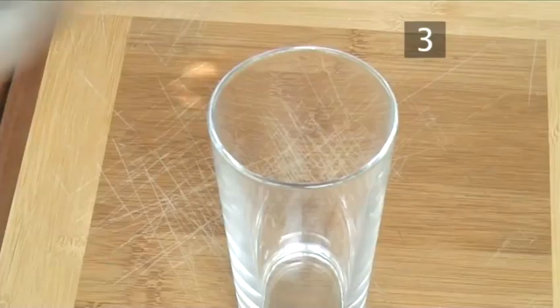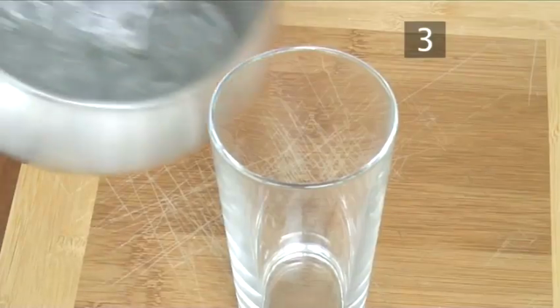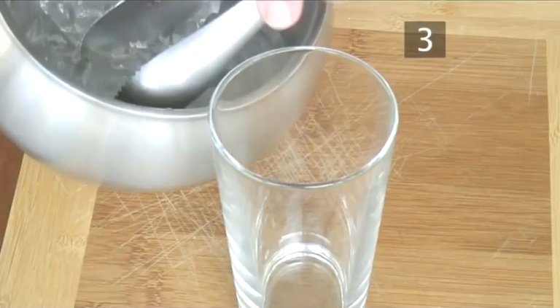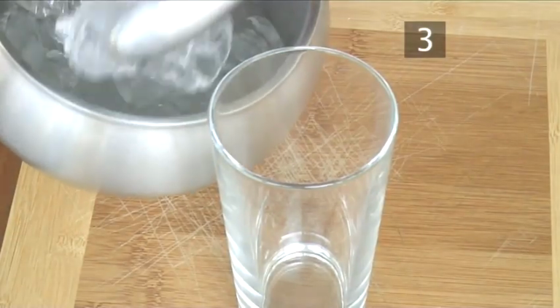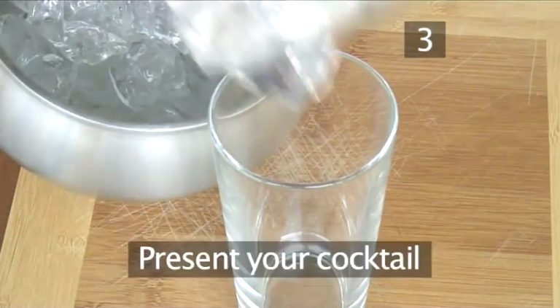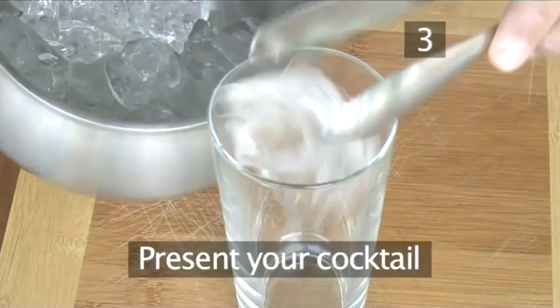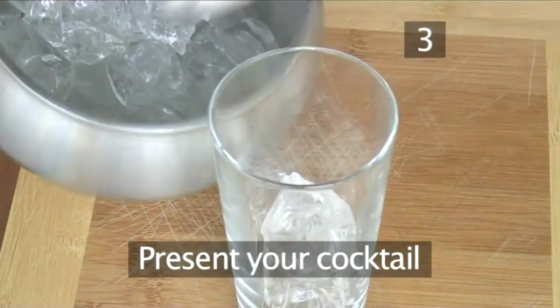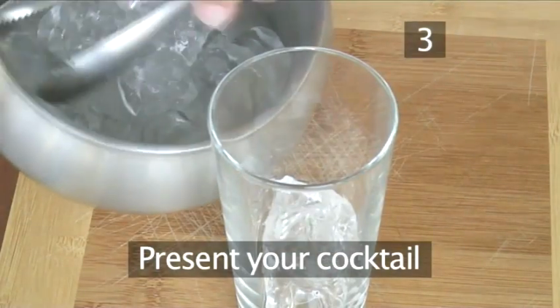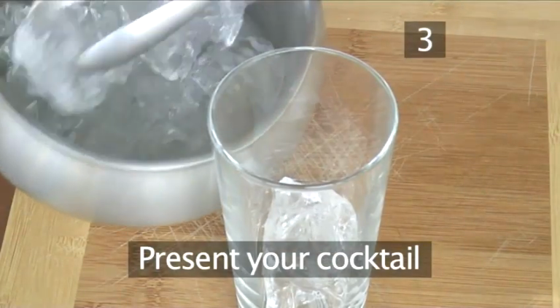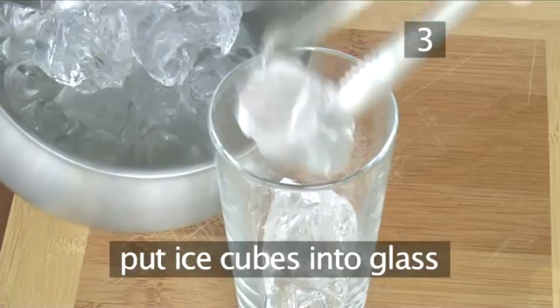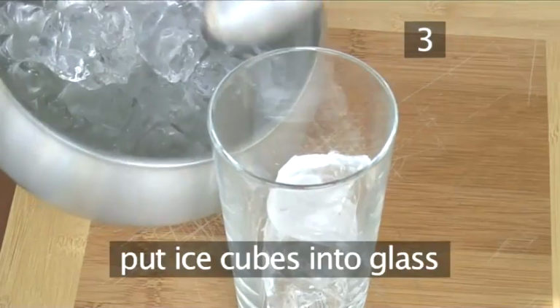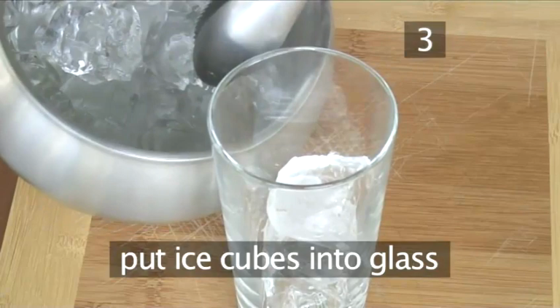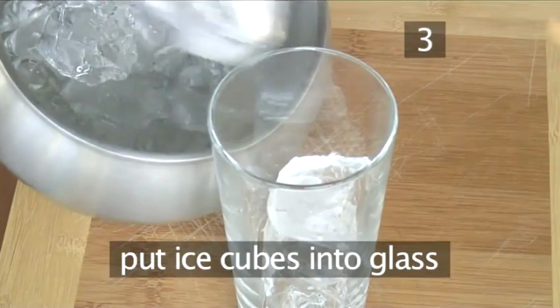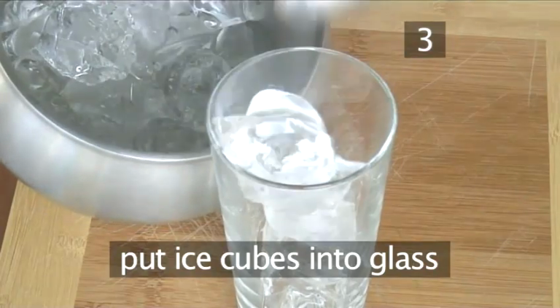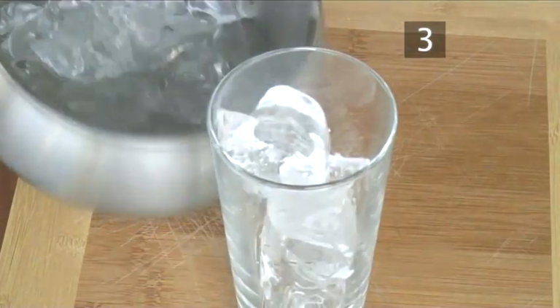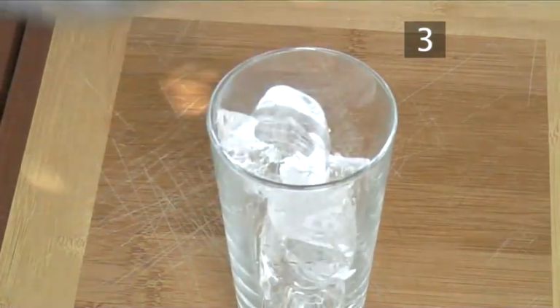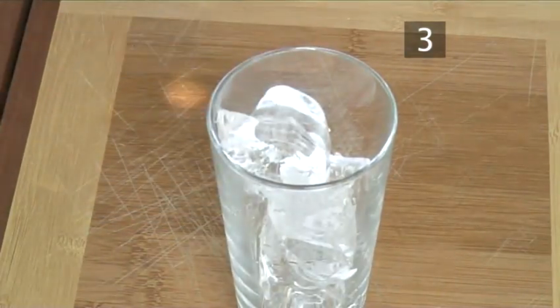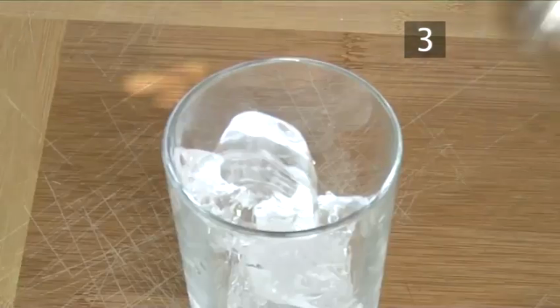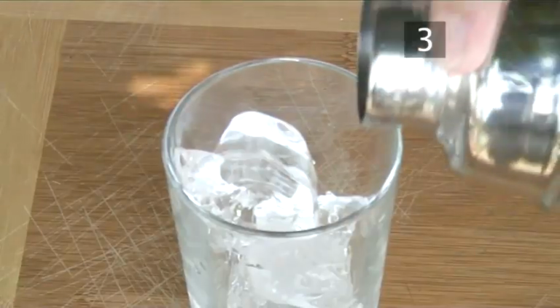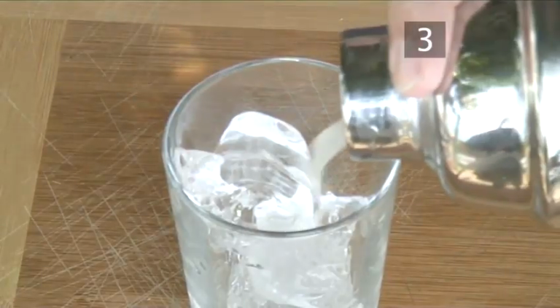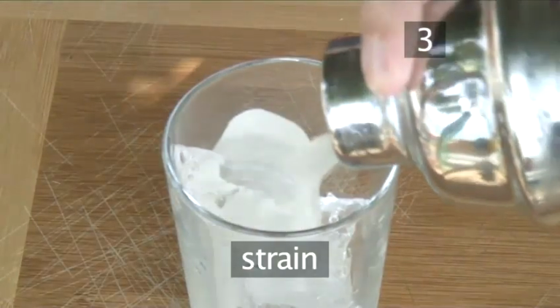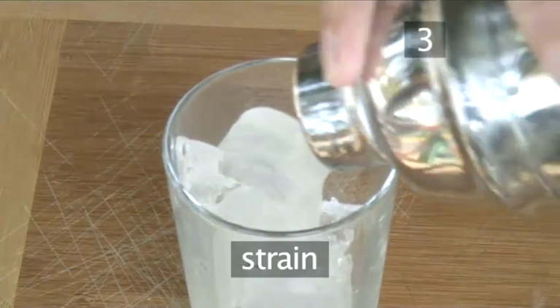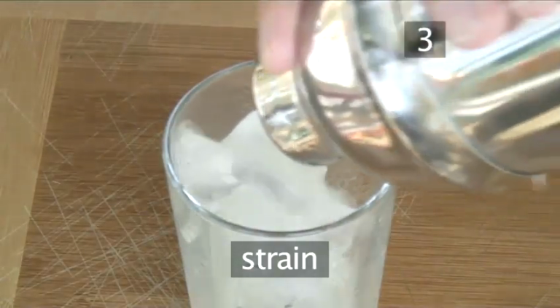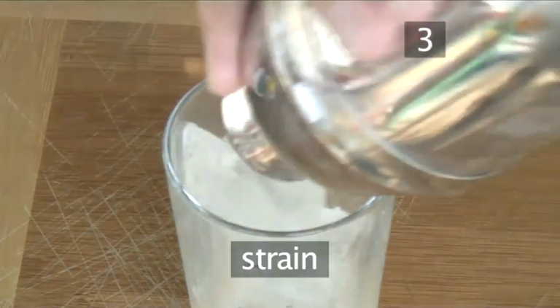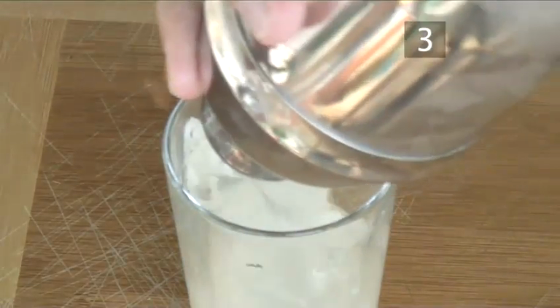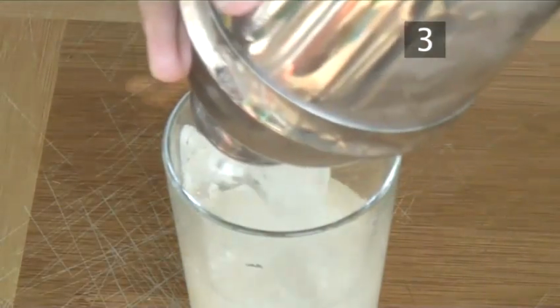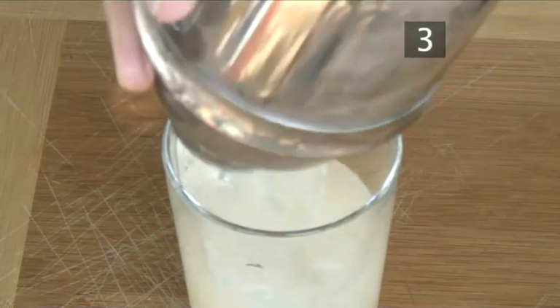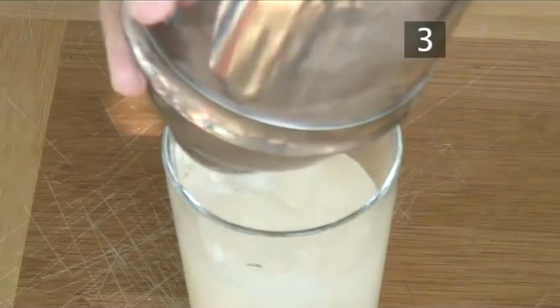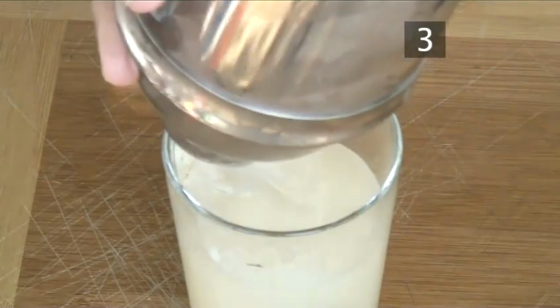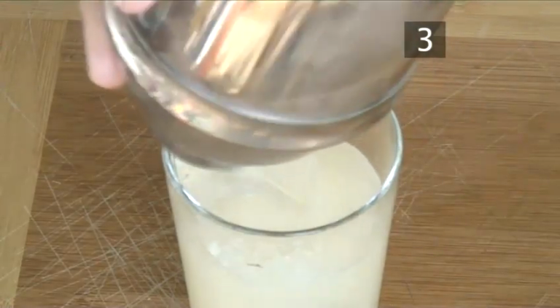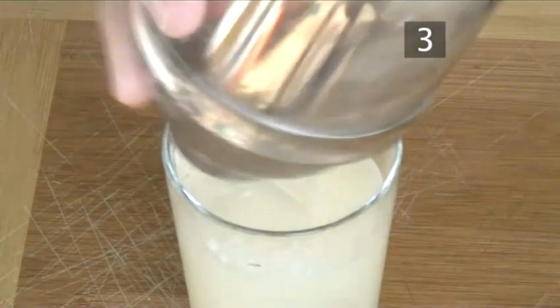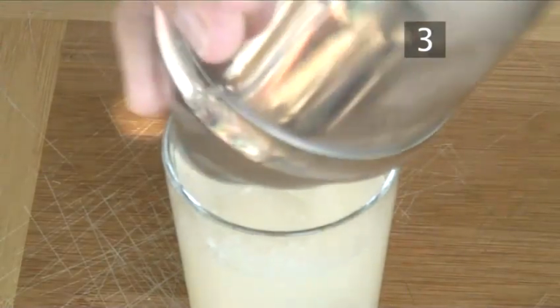Step 3: Present your cocktail. Put several ice cubes into the Collins glass. Strain over the ice, giving a little shake to let all the ingredients come out.